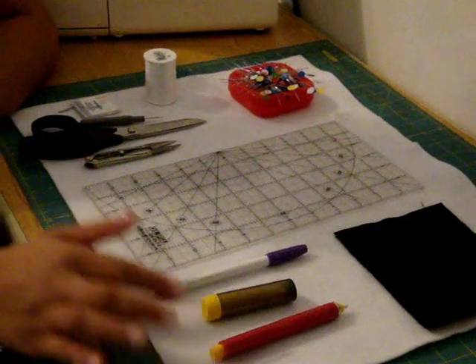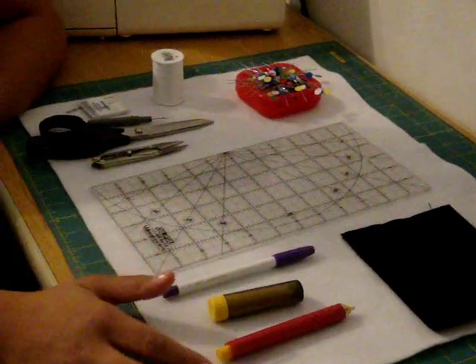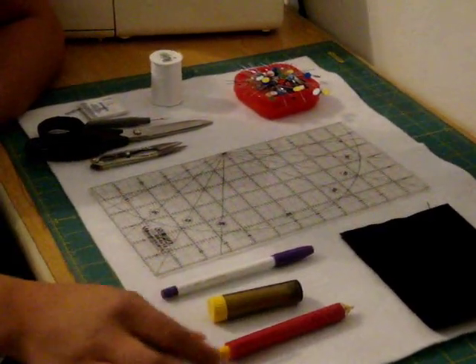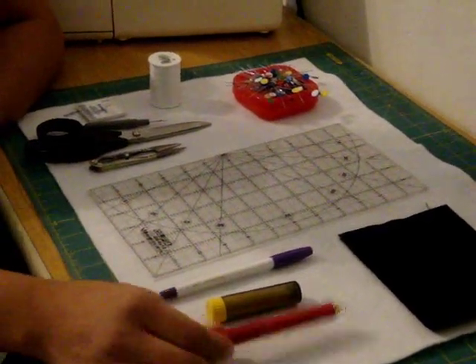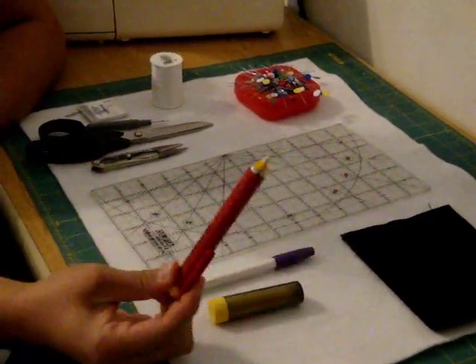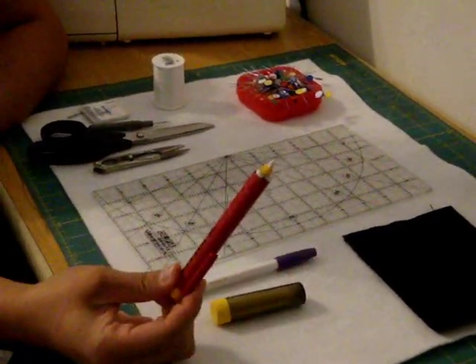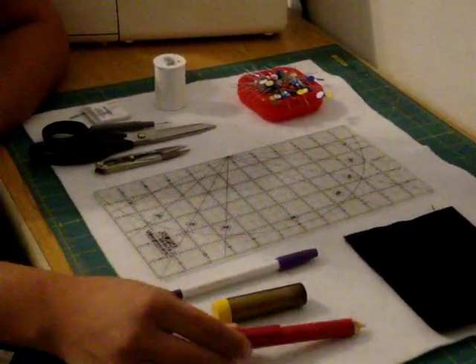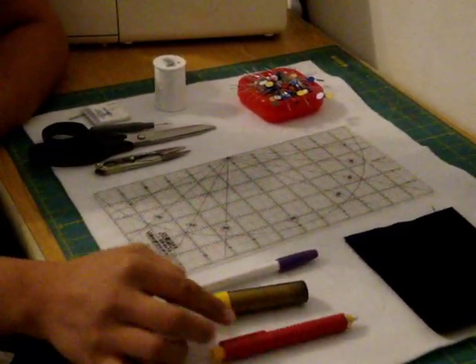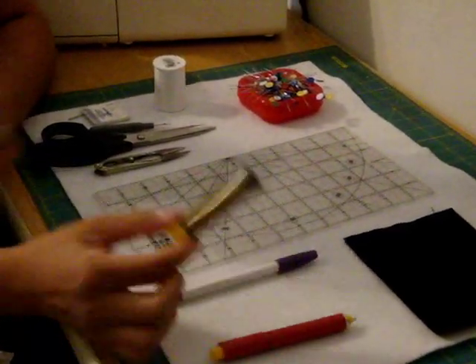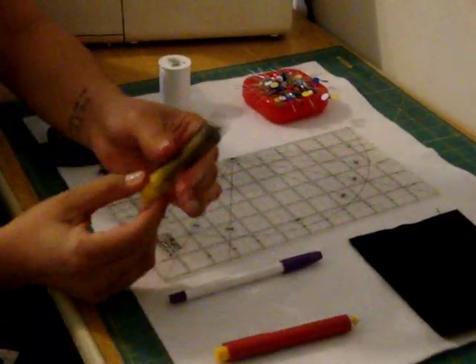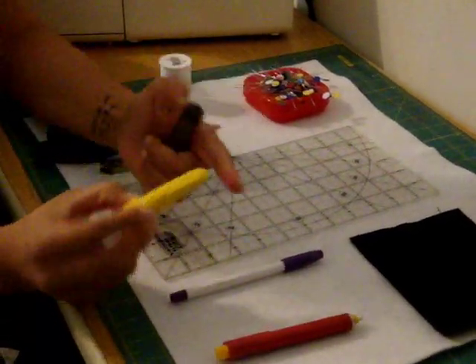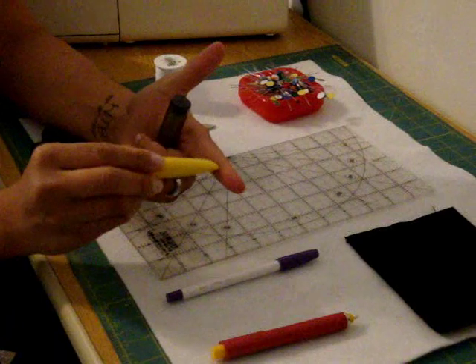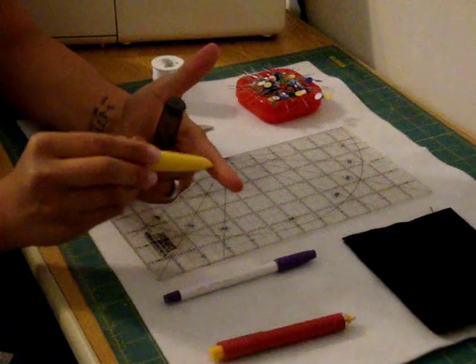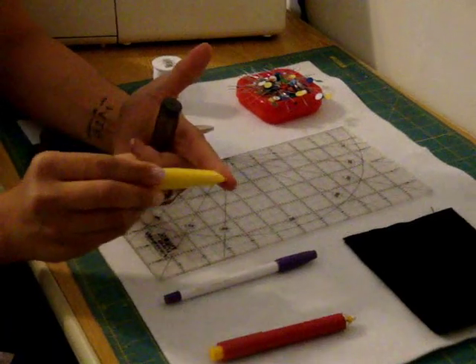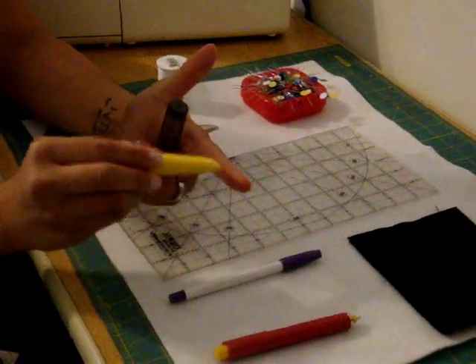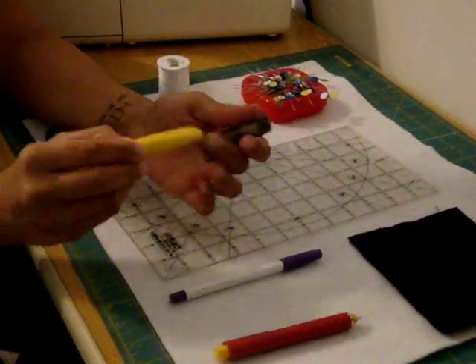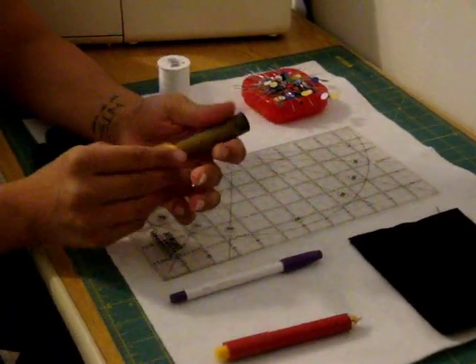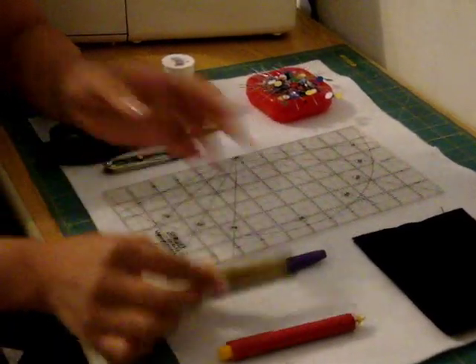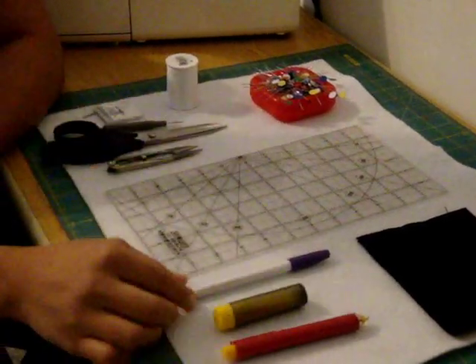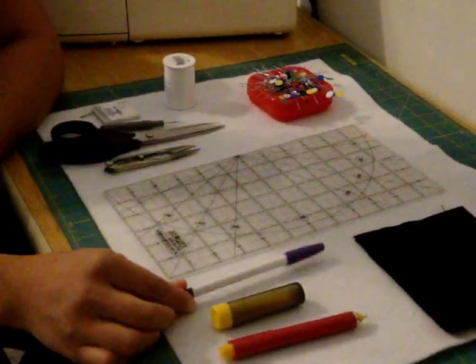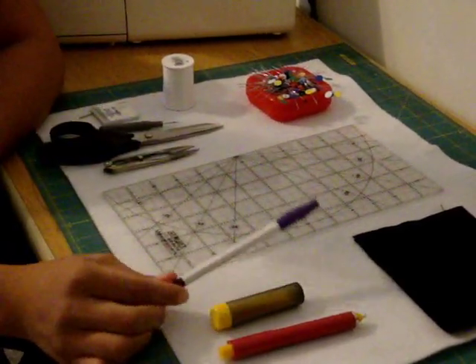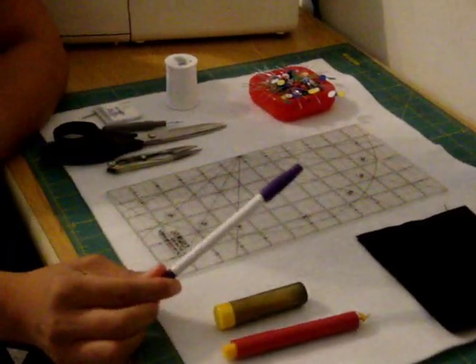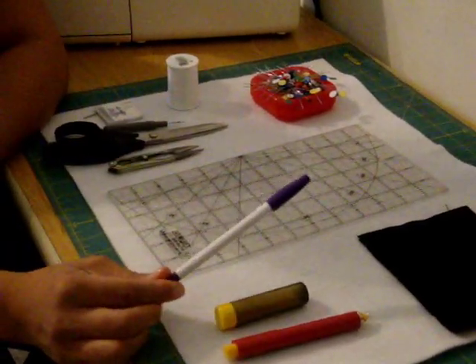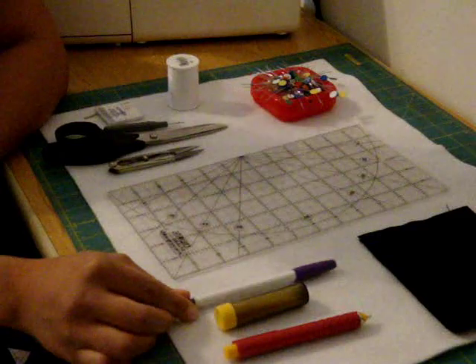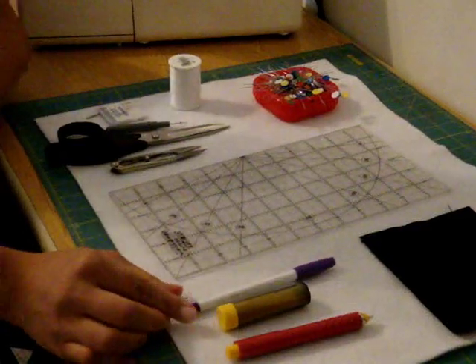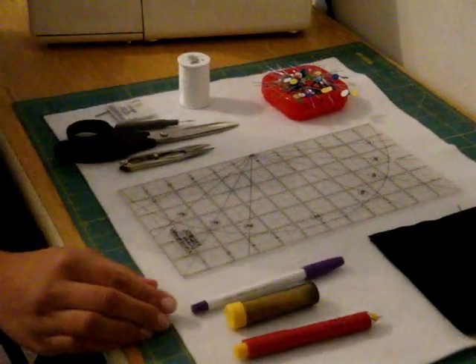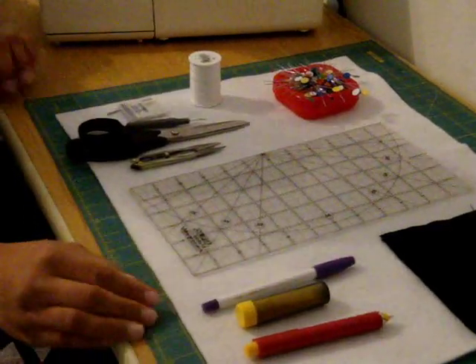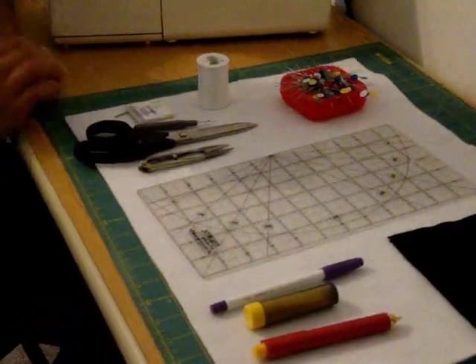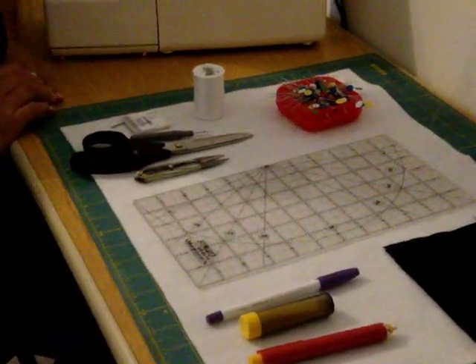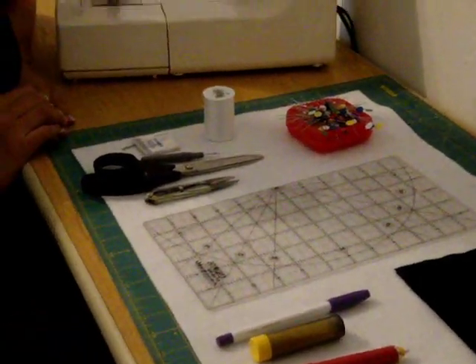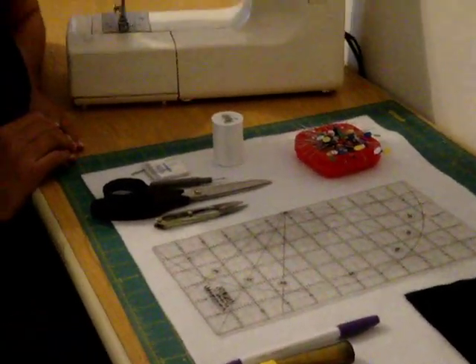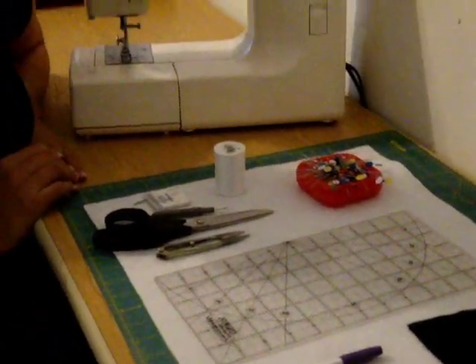Here I have three different examples. This is a chalk pencil, this is a chalk dispenser which has a wheel and as the wheel turns the chalk comes out, and then you also have a disappearing ink marker. So these are all the basic things we need to get started with our first sewing project.